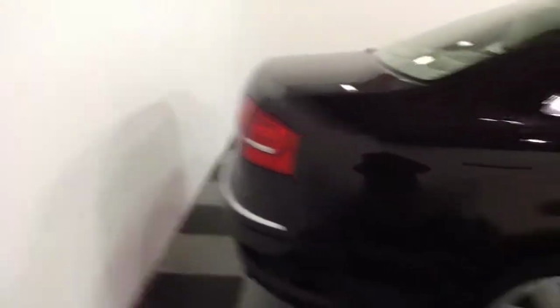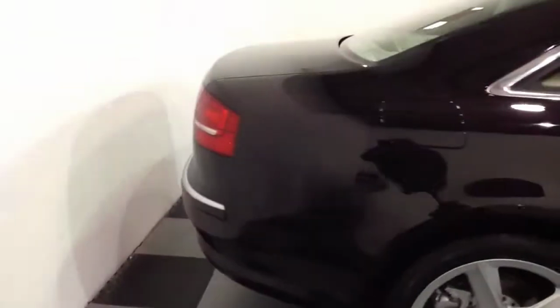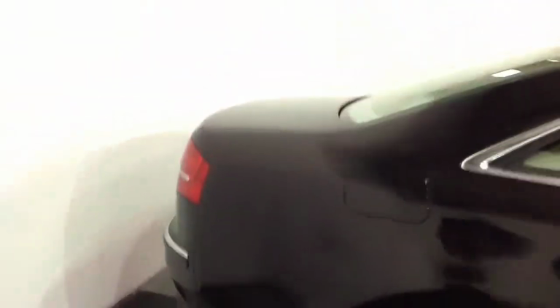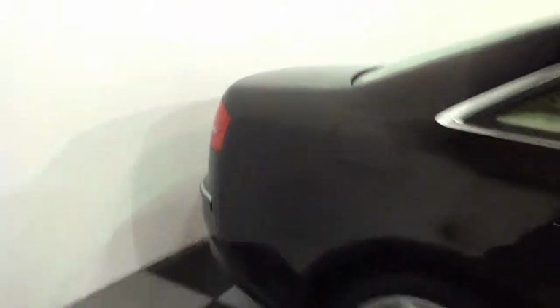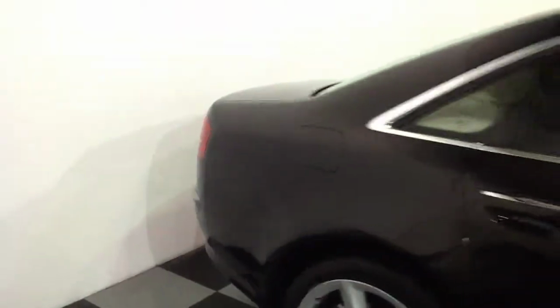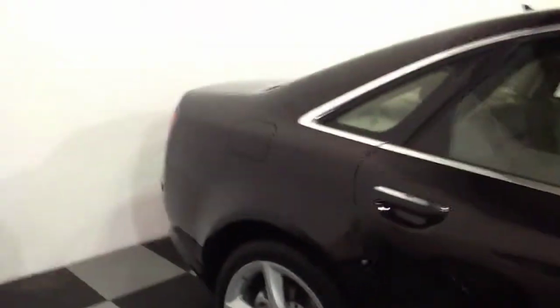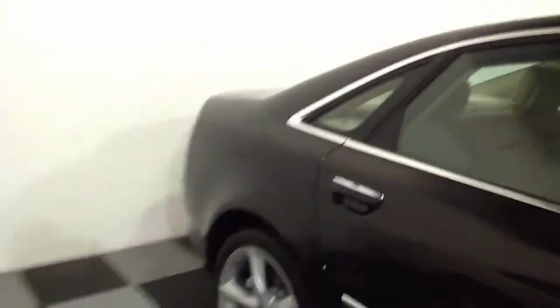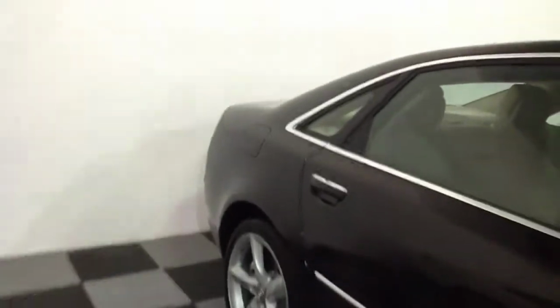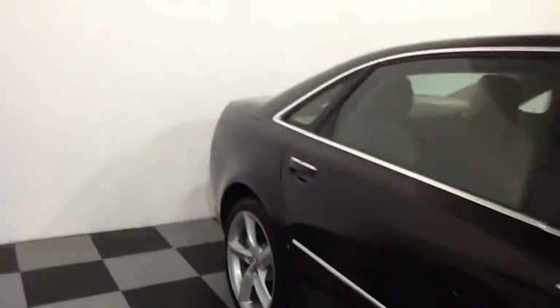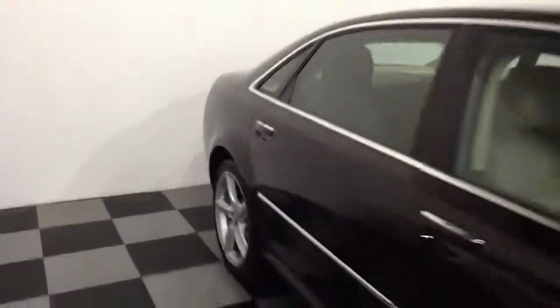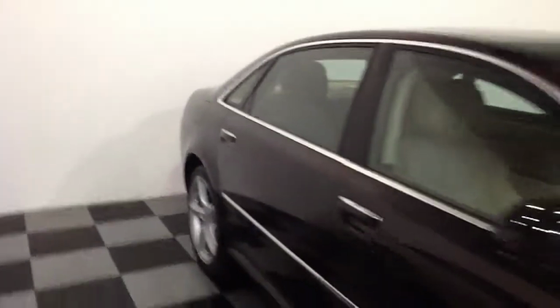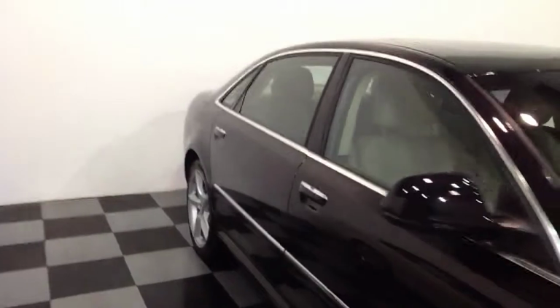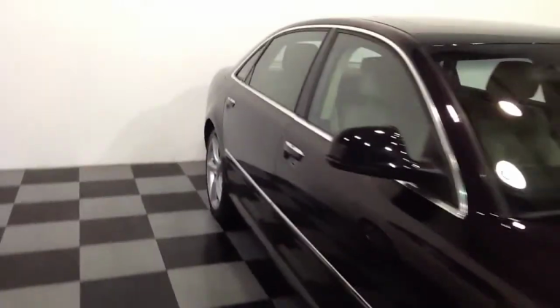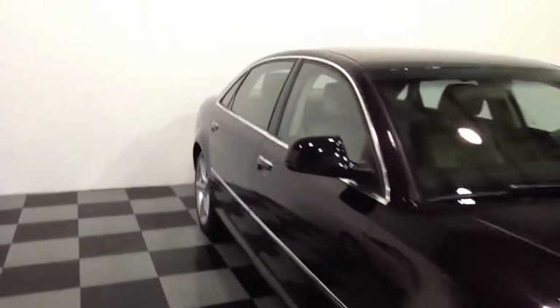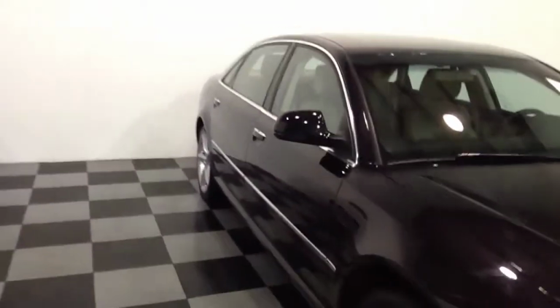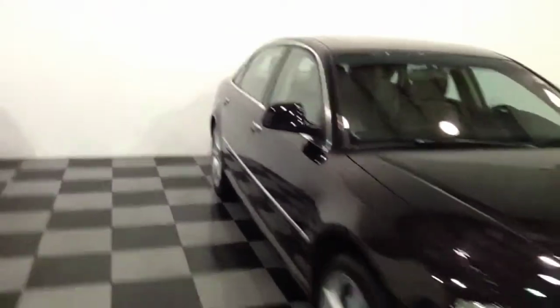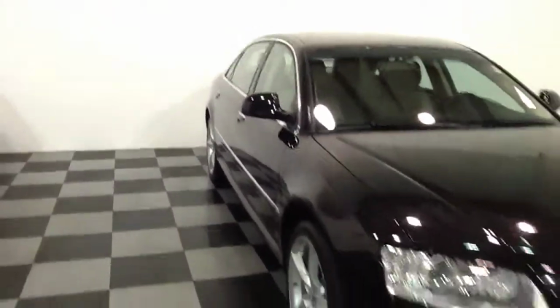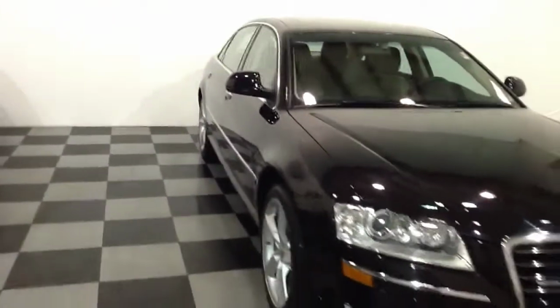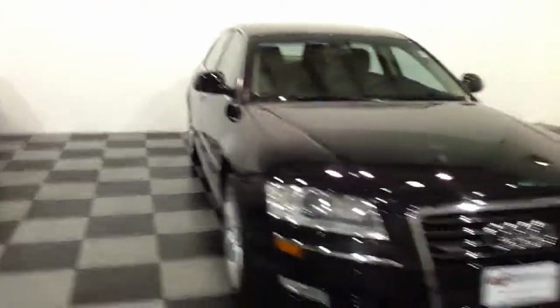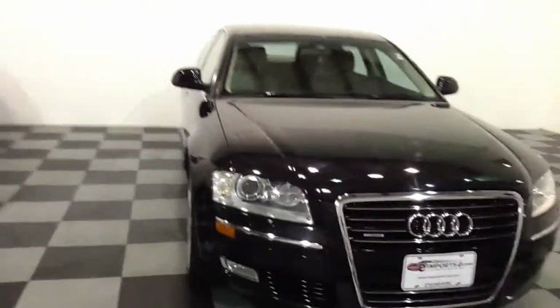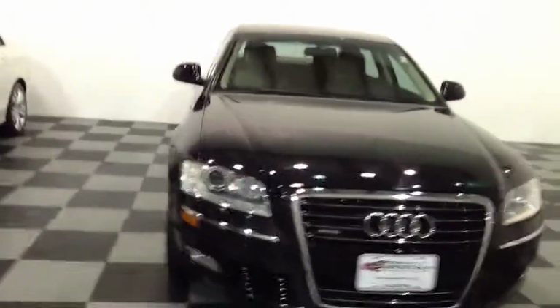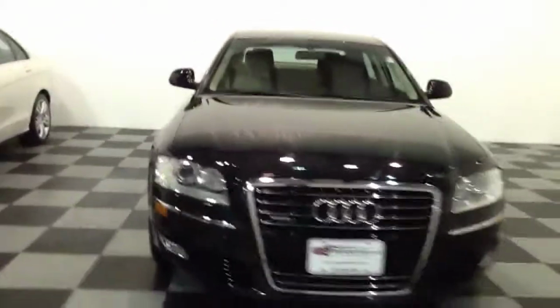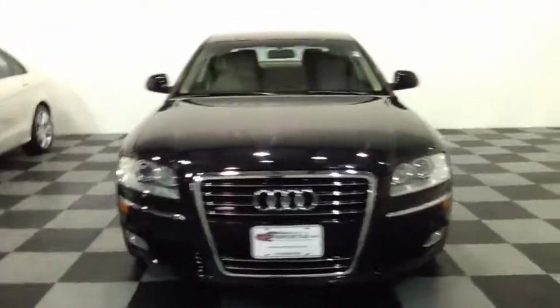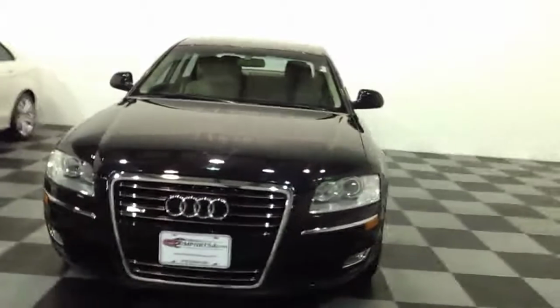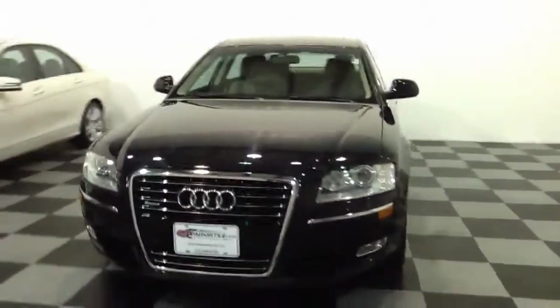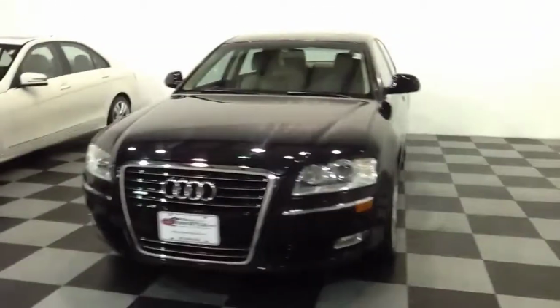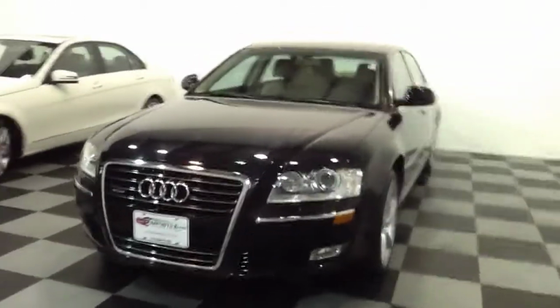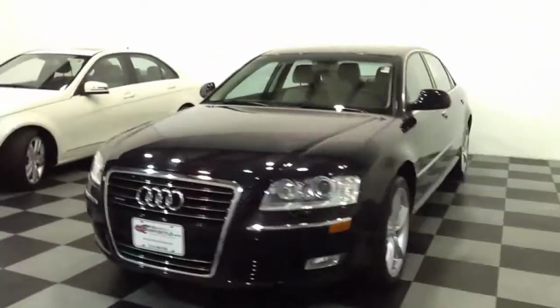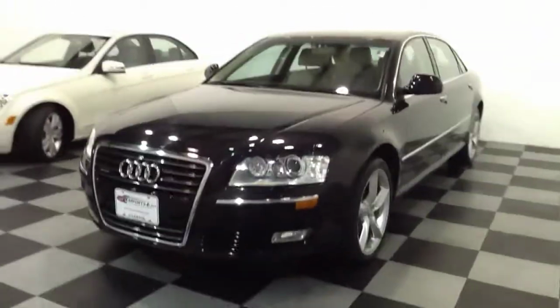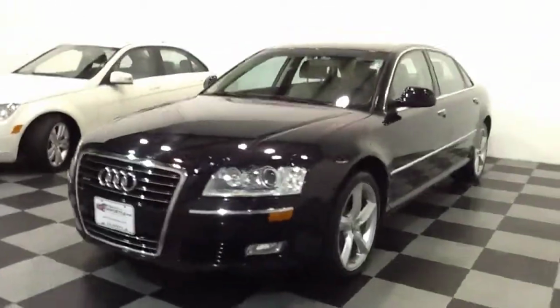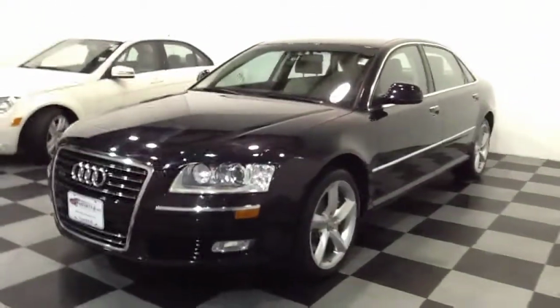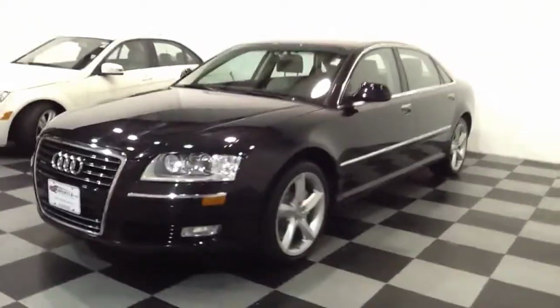It's a long wheelbase model, again a one-owner vehicle — a 2010 with 20,000 original miles. Very, very nice, clean, and pretty rare car right now. Not too many 2010s out there with only 20,000 original miles on them.